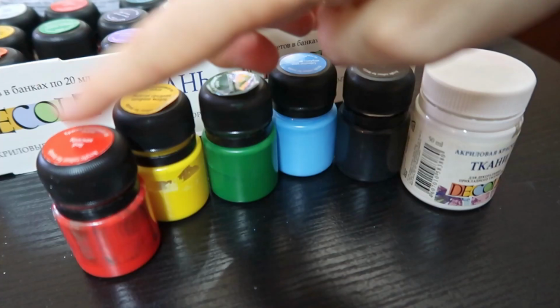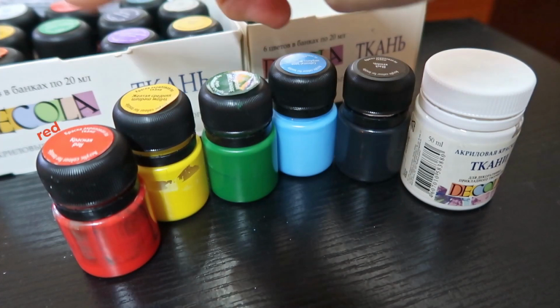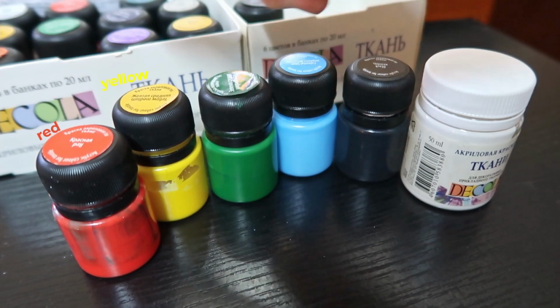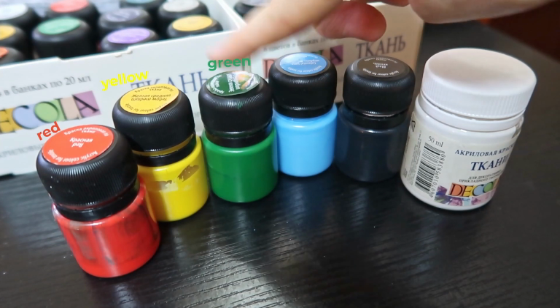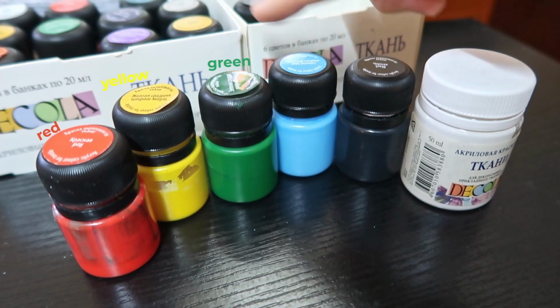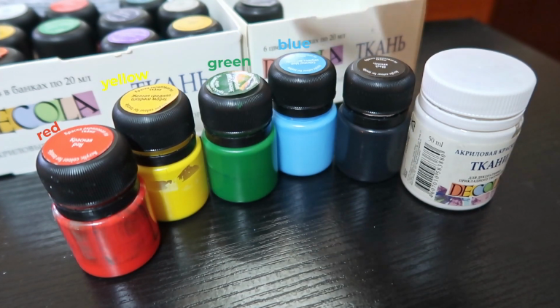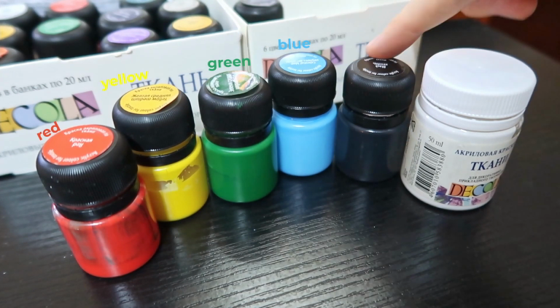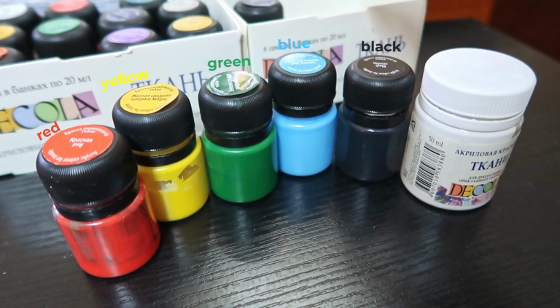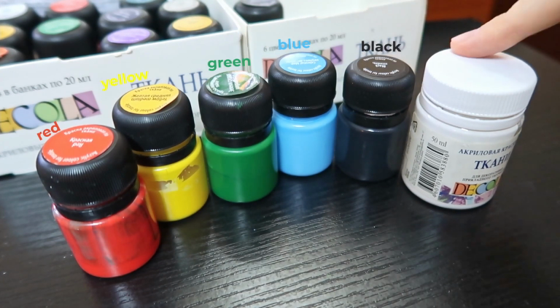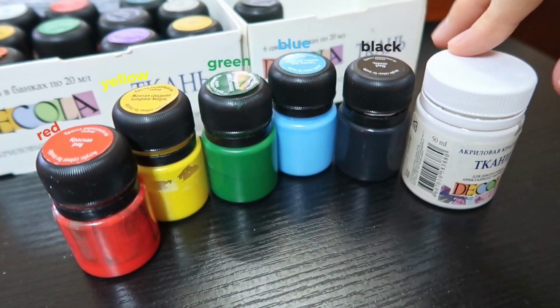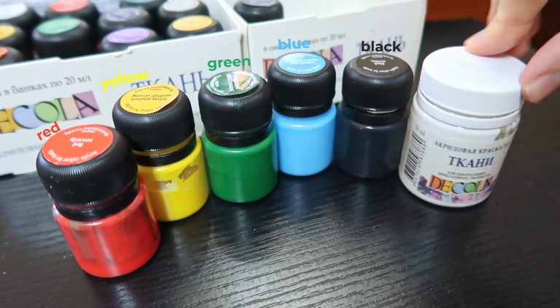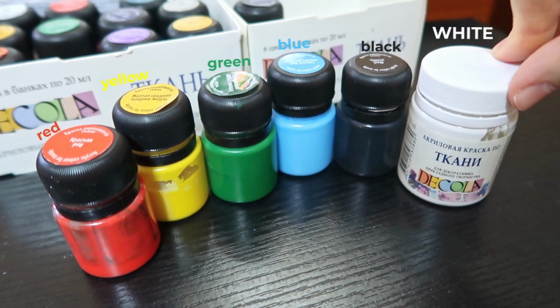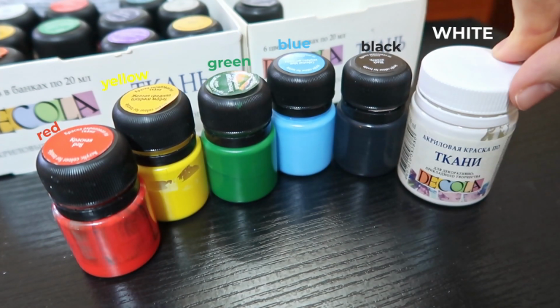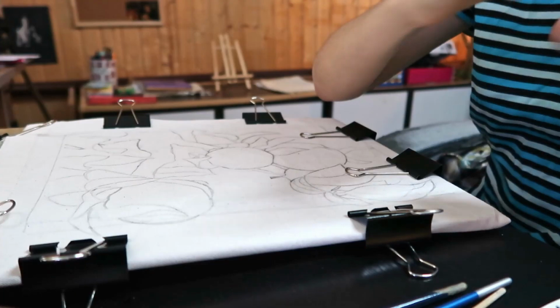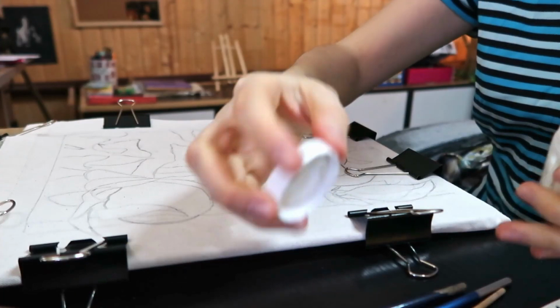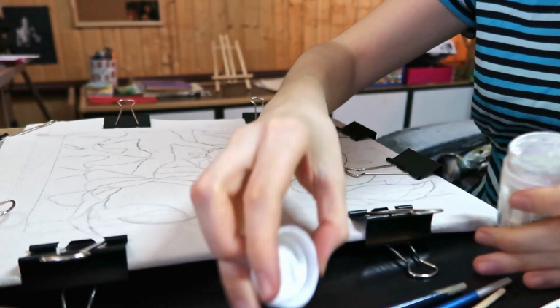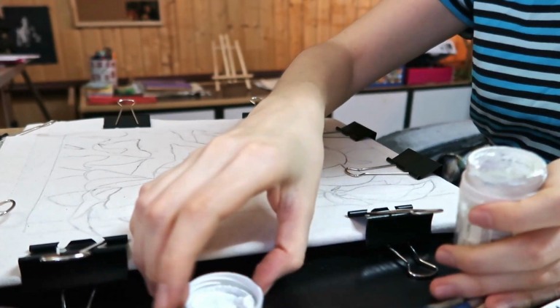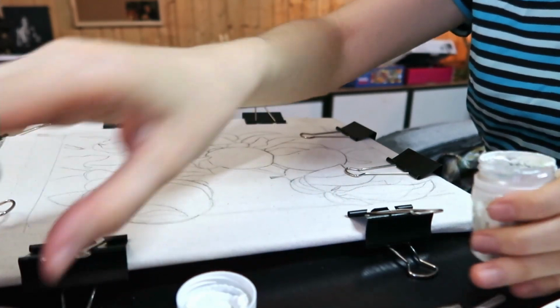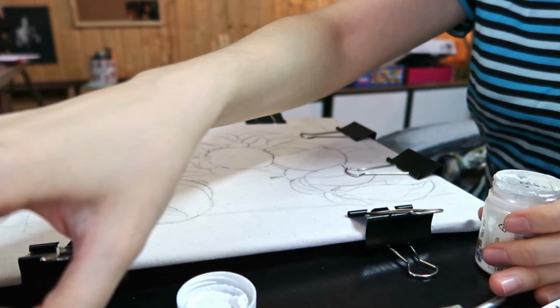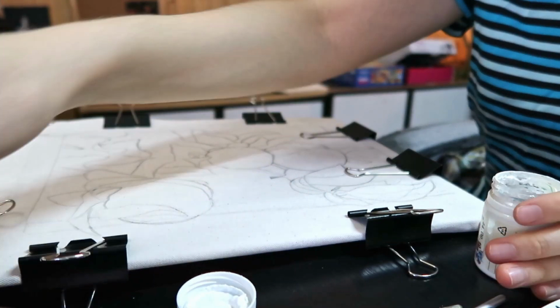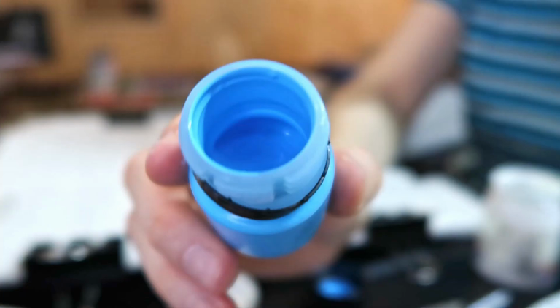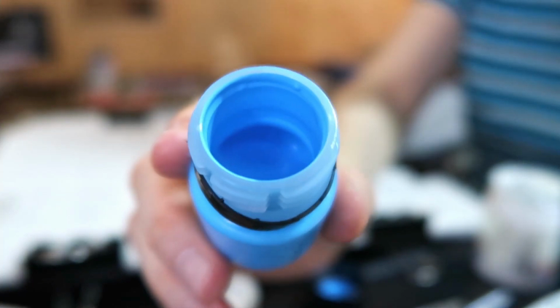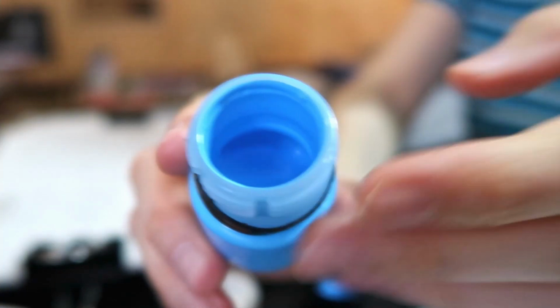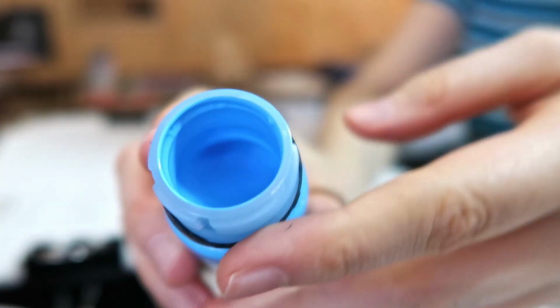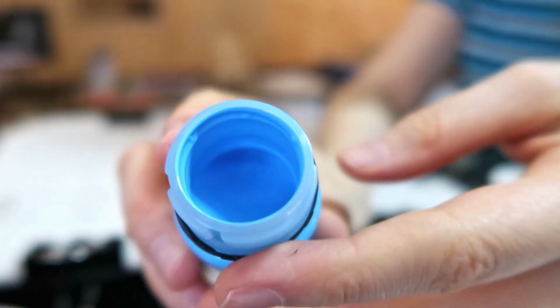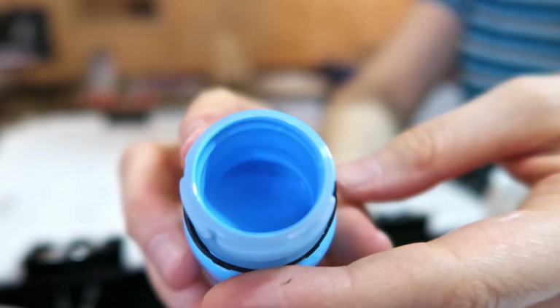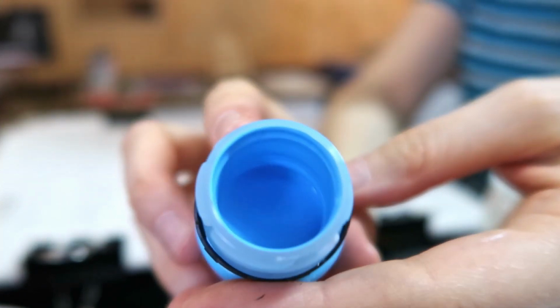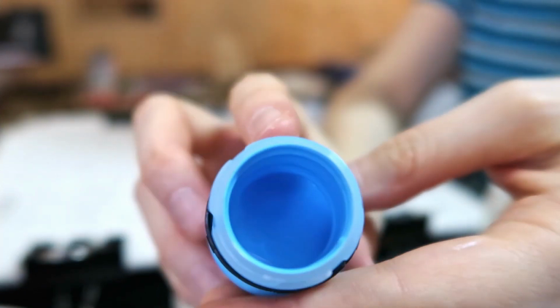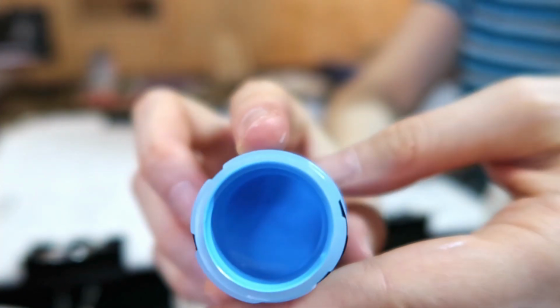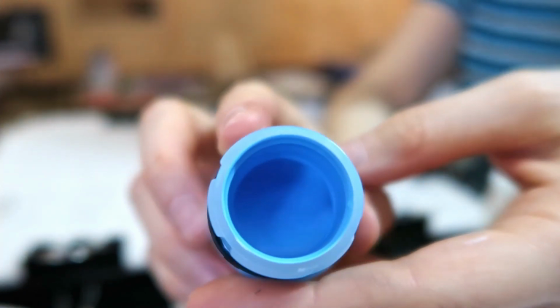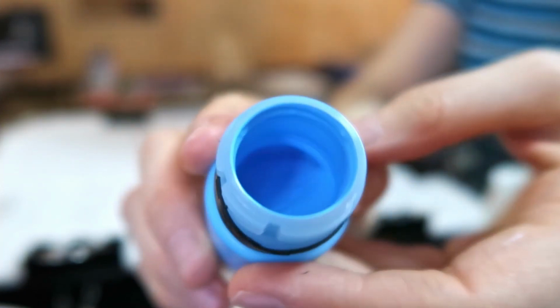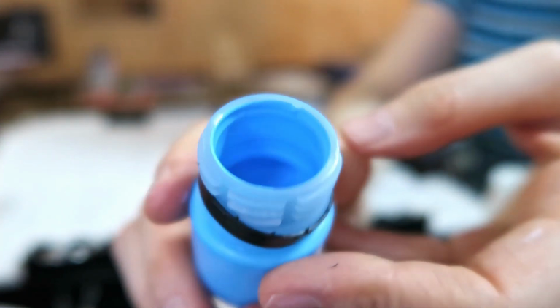I've picked six basic colors and I'm gonna get the rest of the colors by mixing them. Textile paint can be easily mixed like the rest of the paints. We'll start with the background.